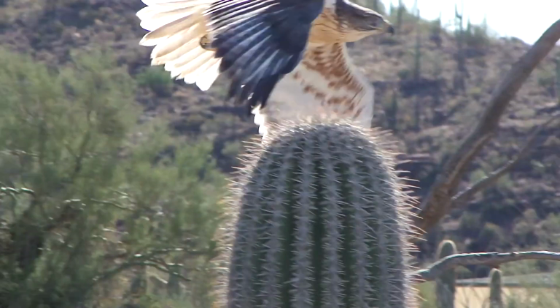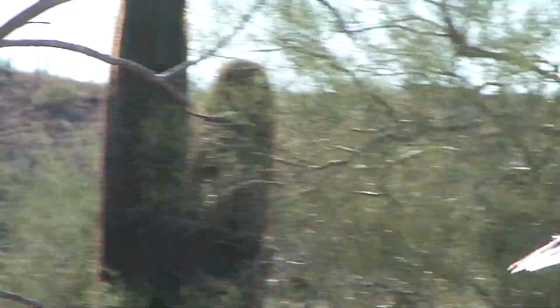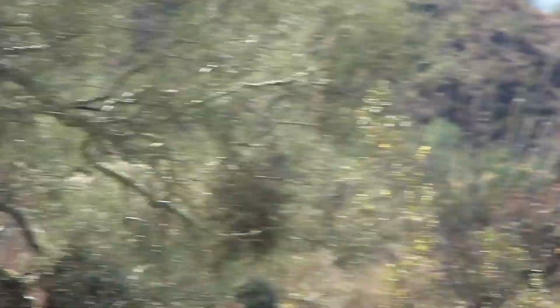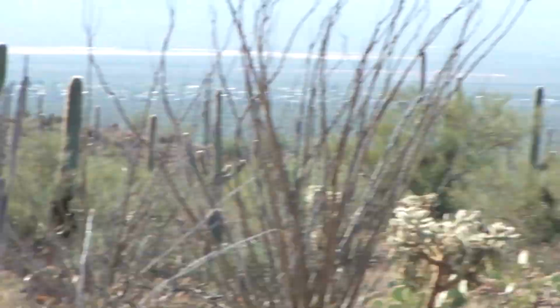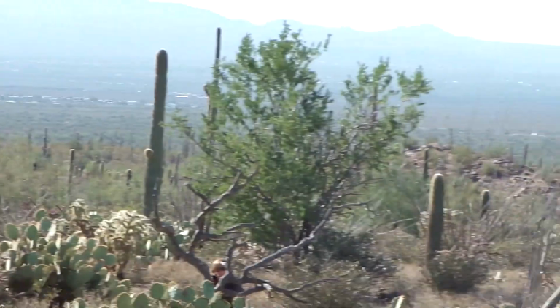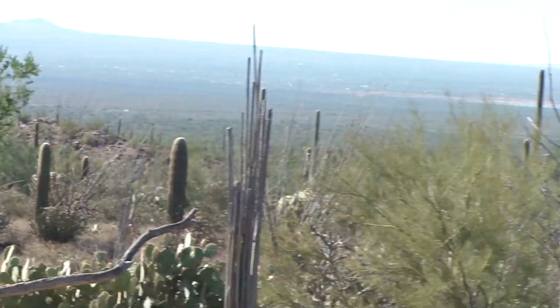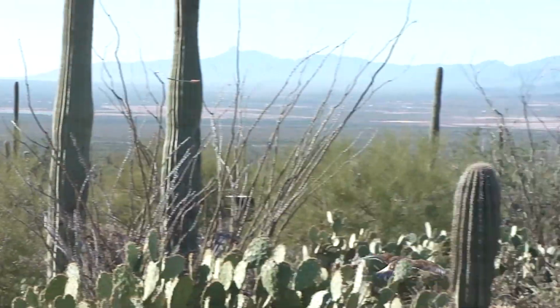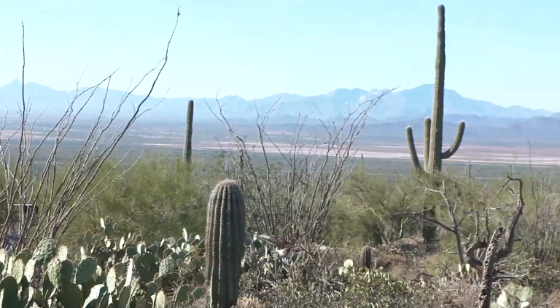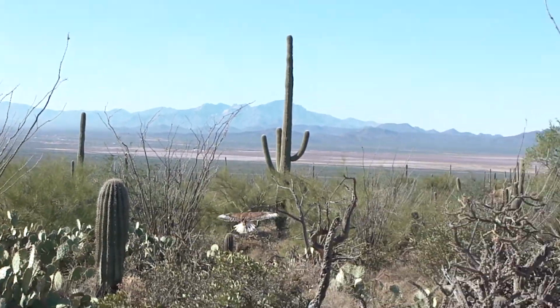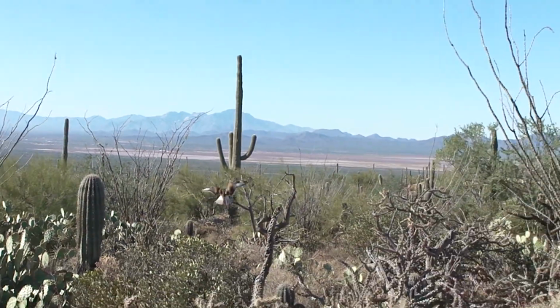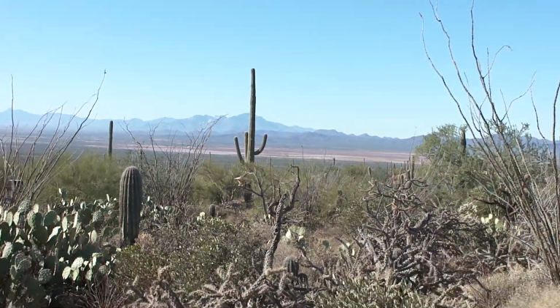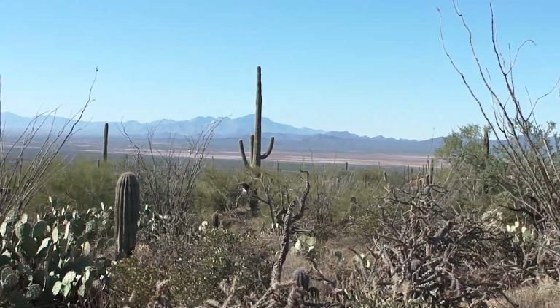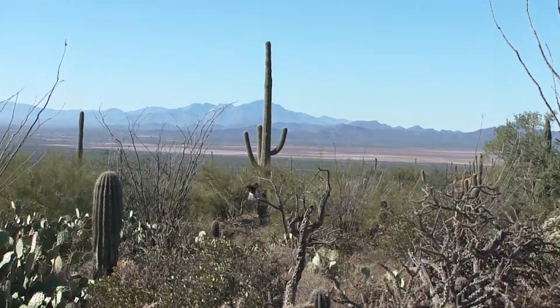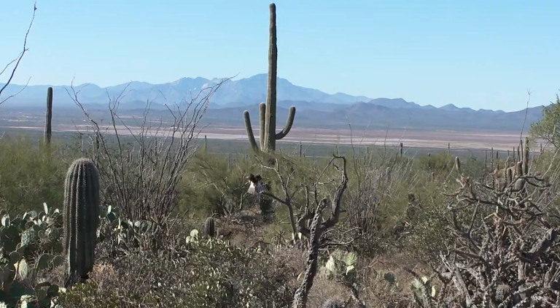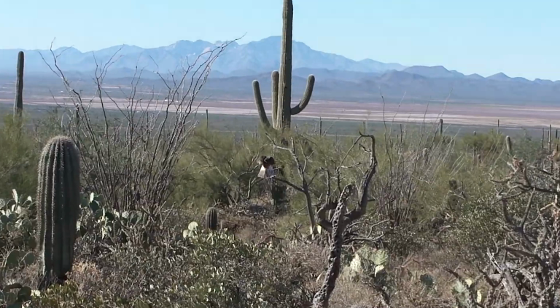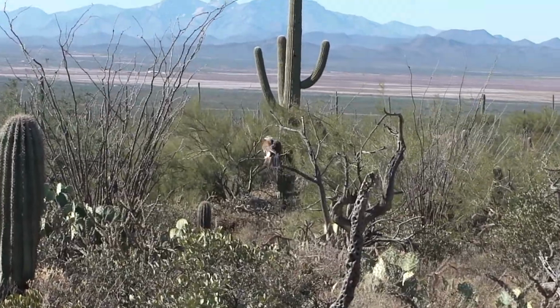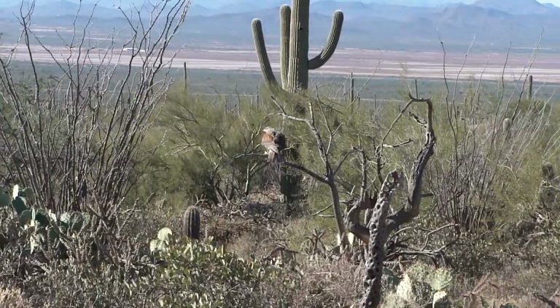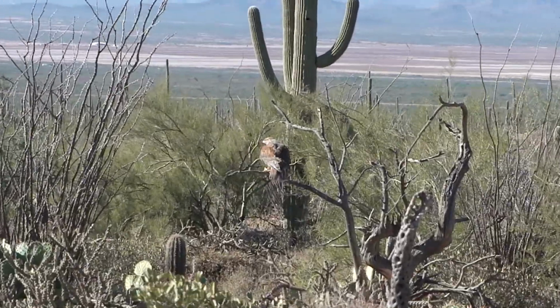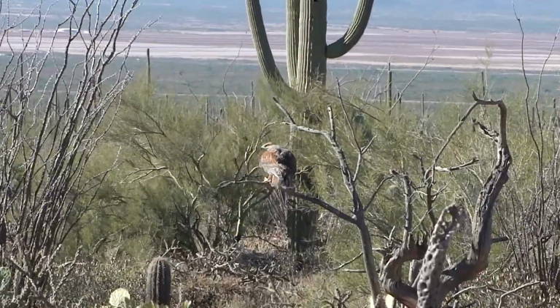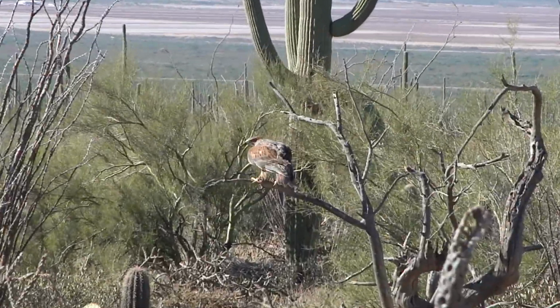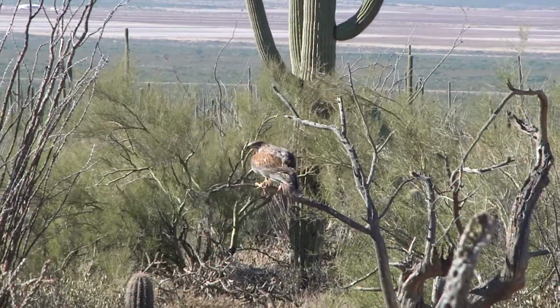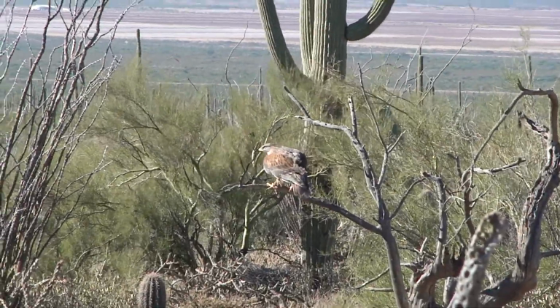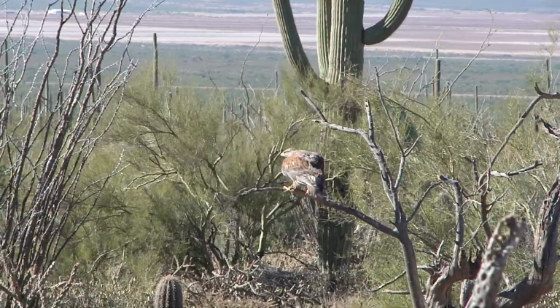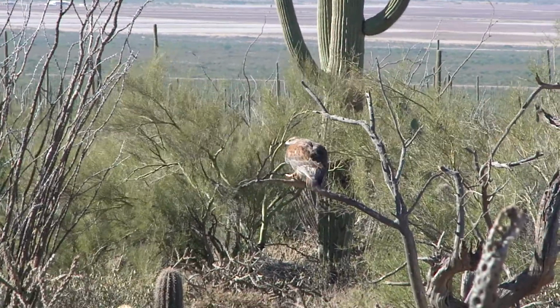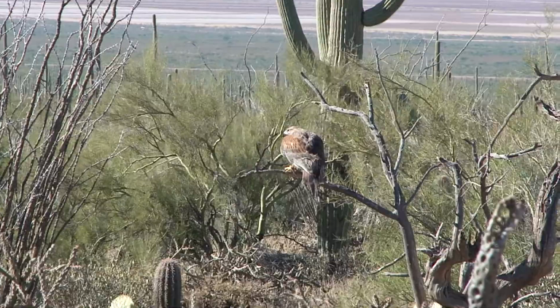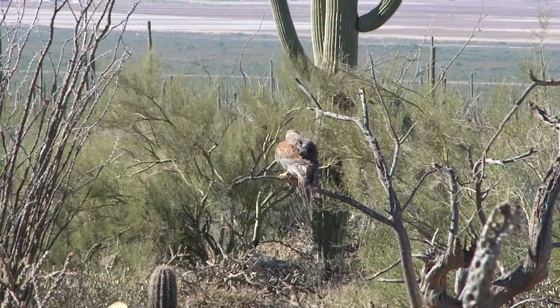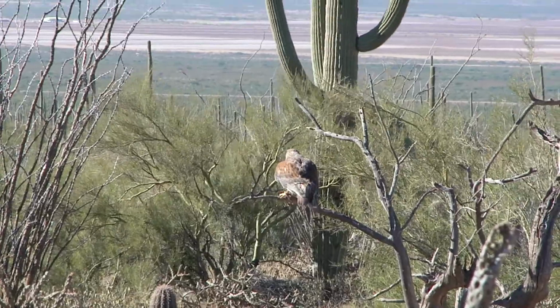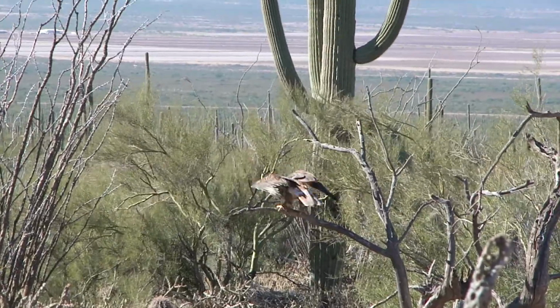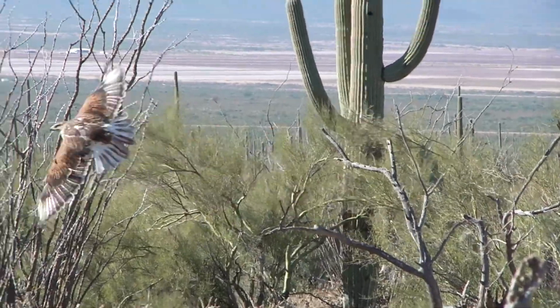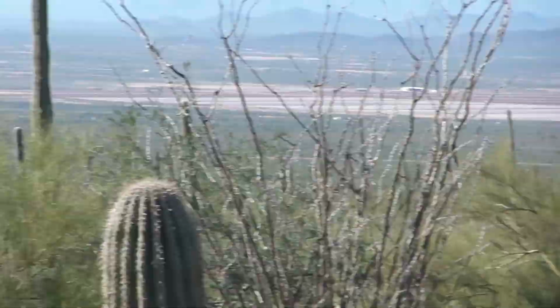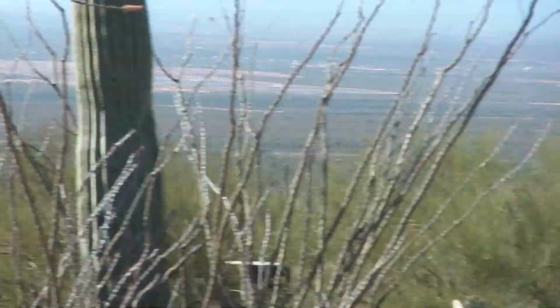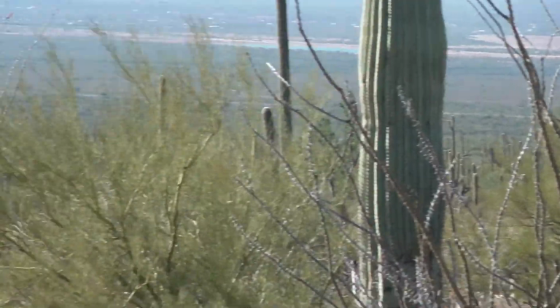Look at this — as big as she is, look at those long, broad wings. She uses that fan-shaped tail as she comes up there to the perch. She gets her name — you can see it very nicely on the back — this red, rusty color. Ferruginous meaning iron or rusty.